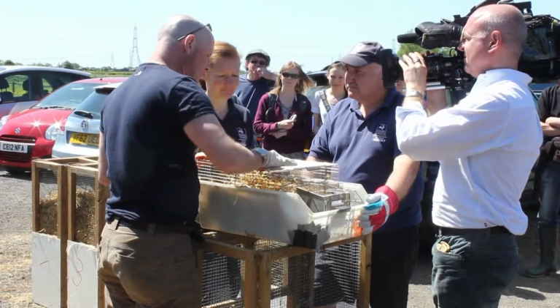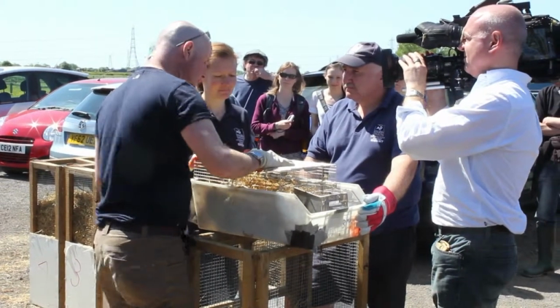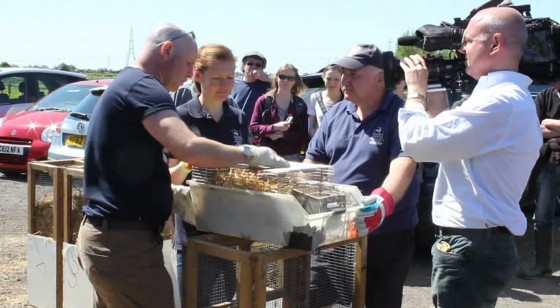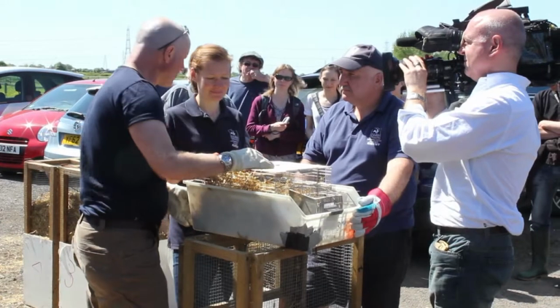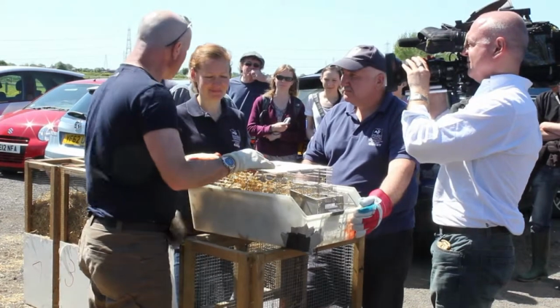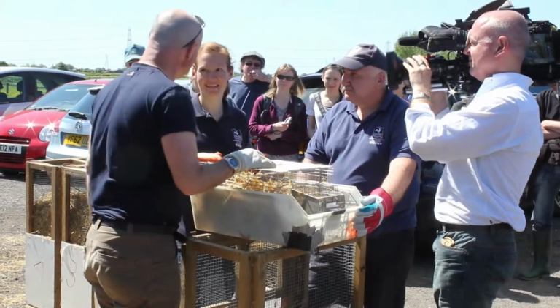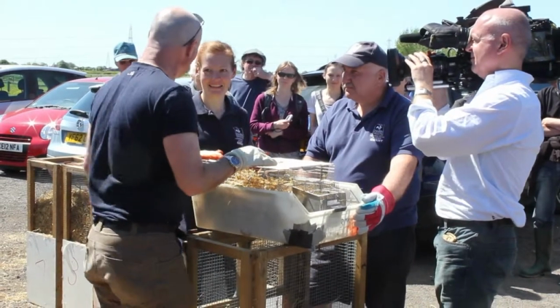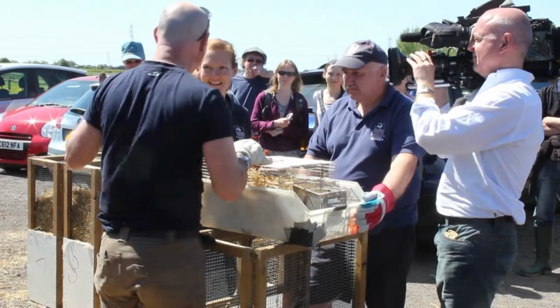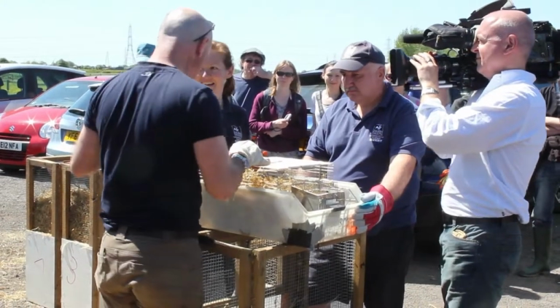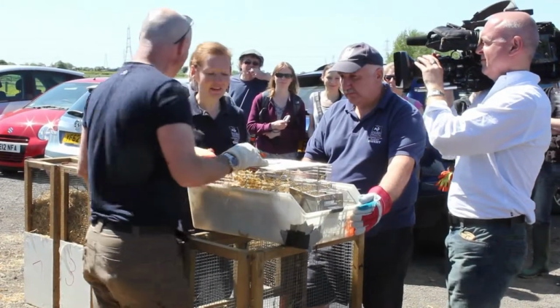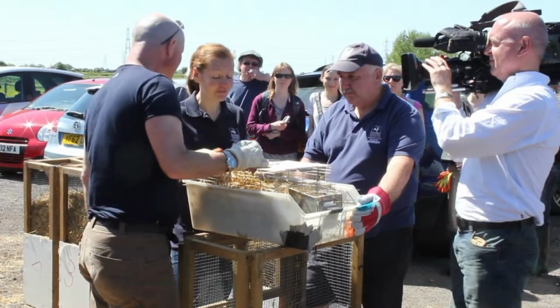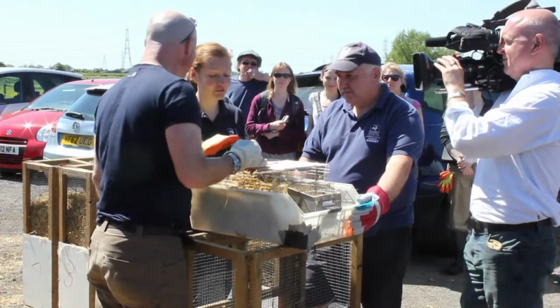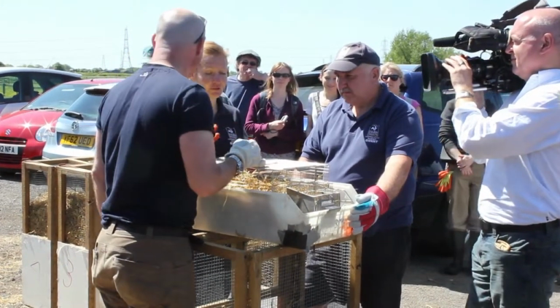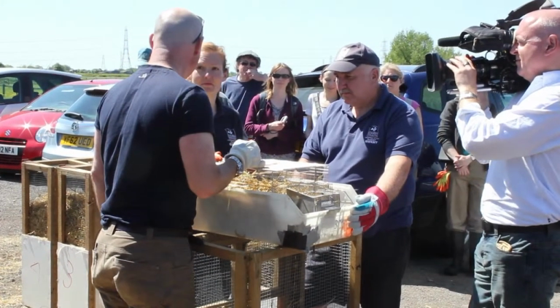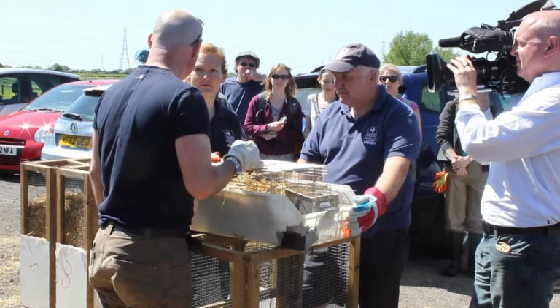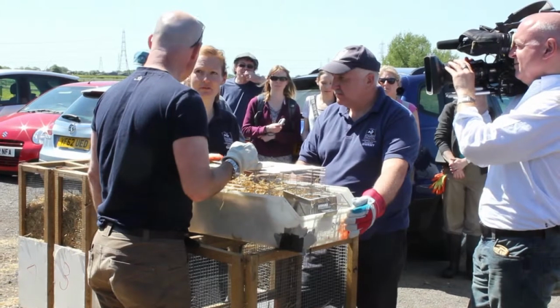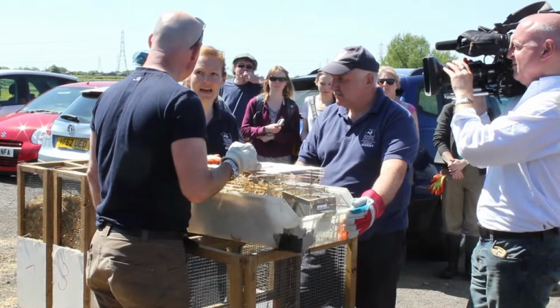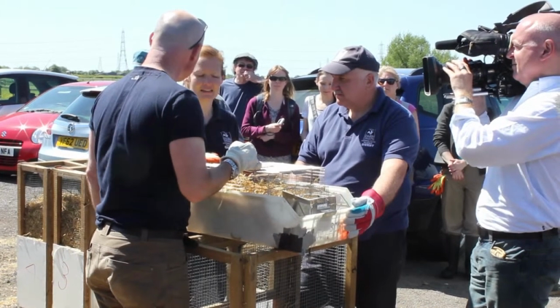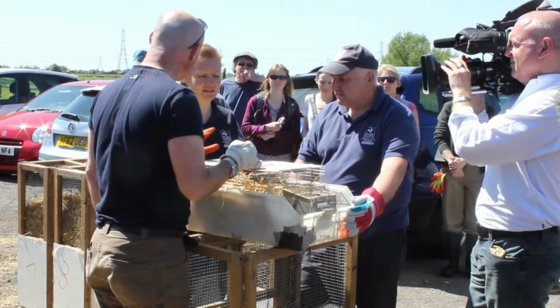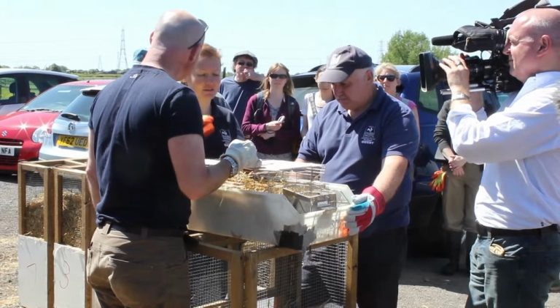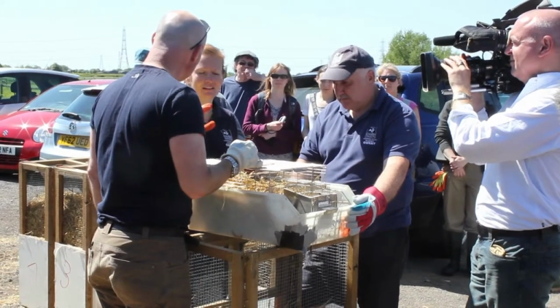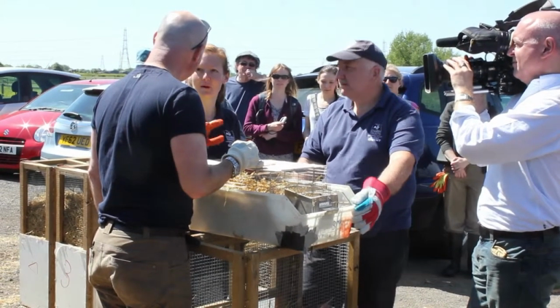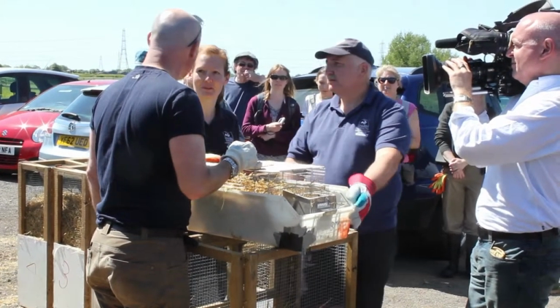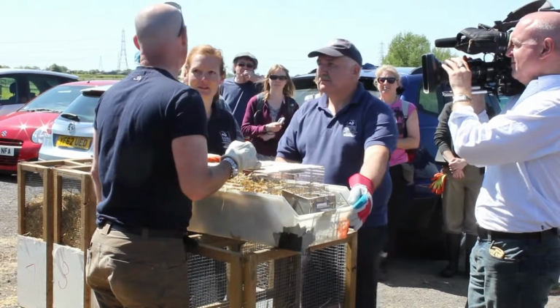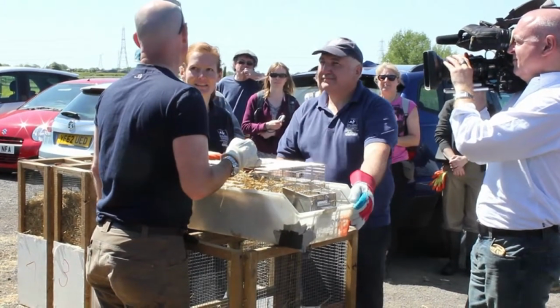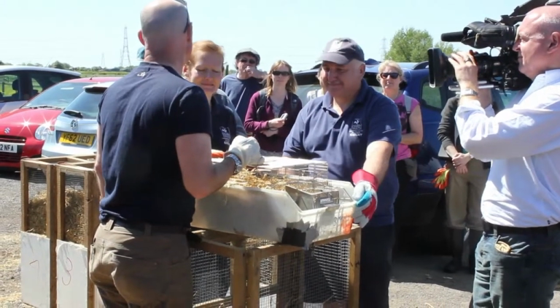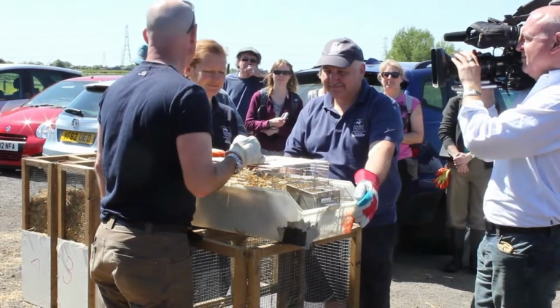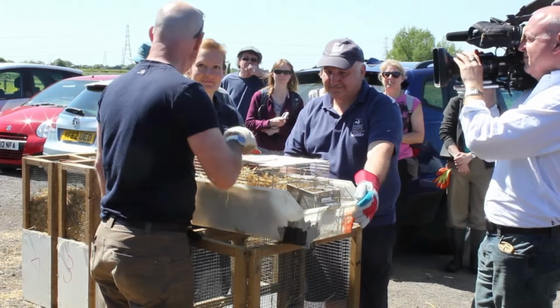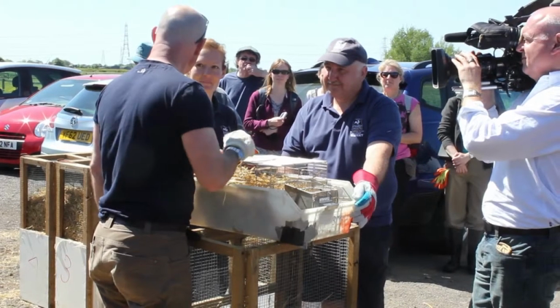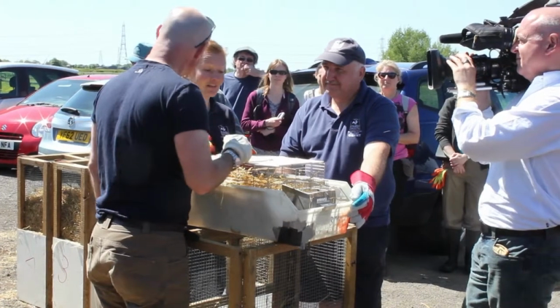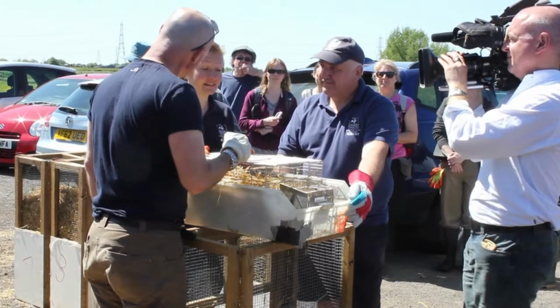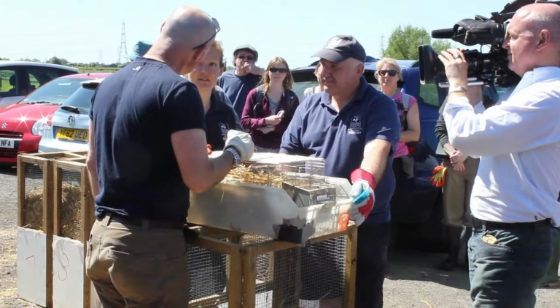I've never seen water voles being unloaded from a transit van before. Where have they come from? They are from a regional stock from right across the UK, and luckily they have got a tiny bit of welfare as well. And they are reared in Devon.